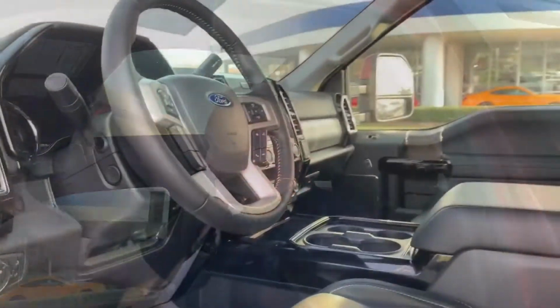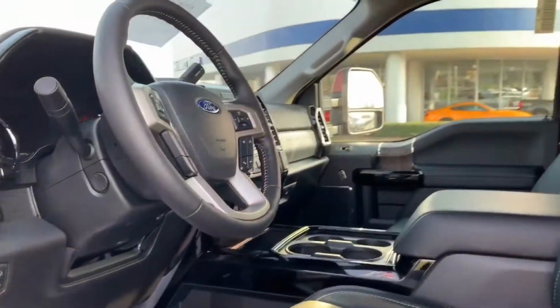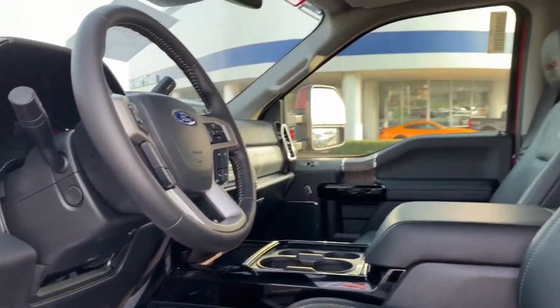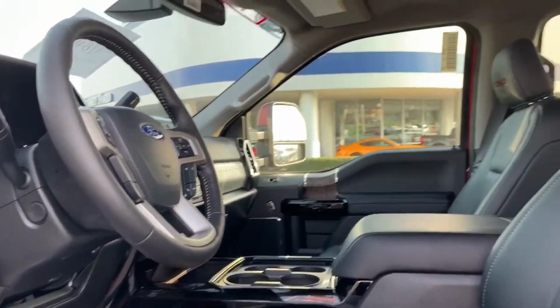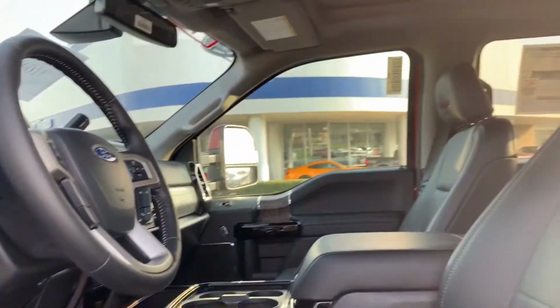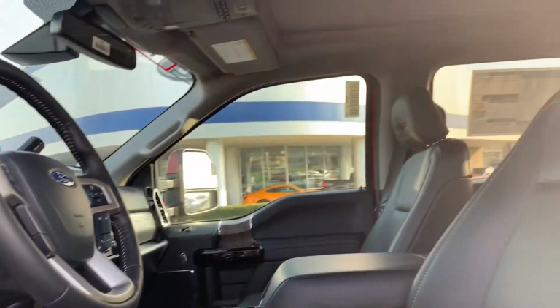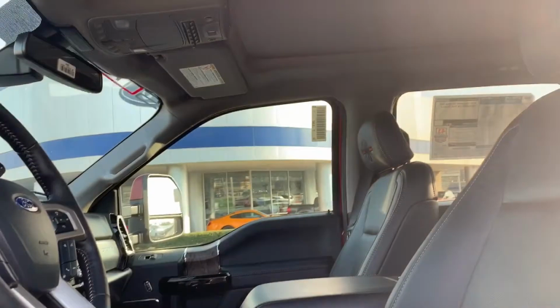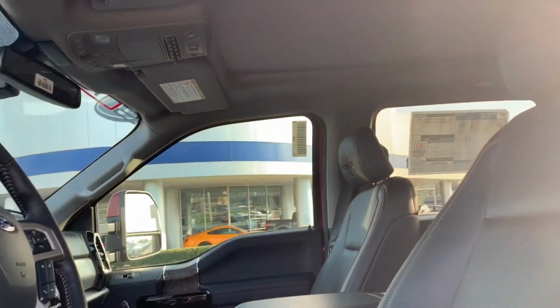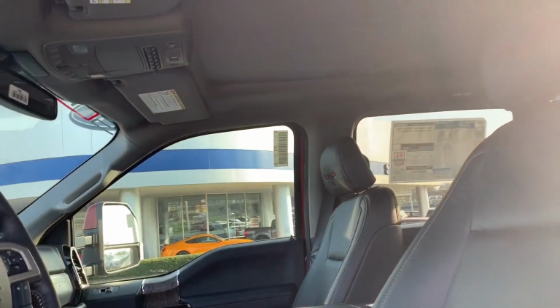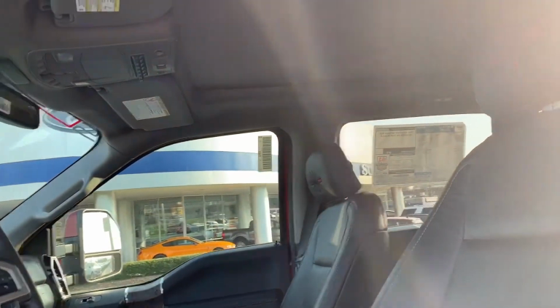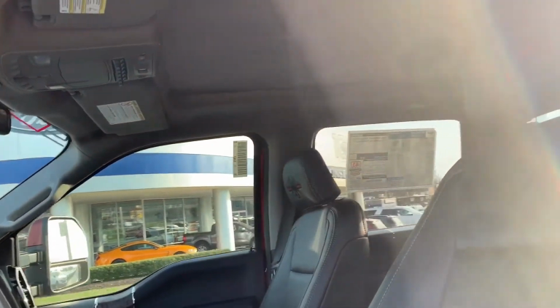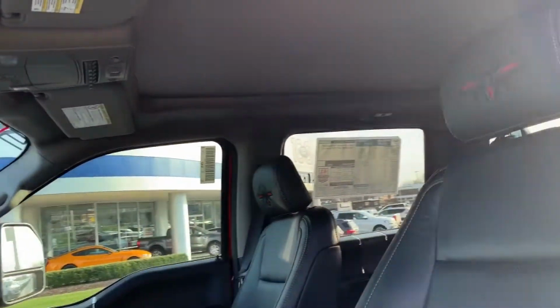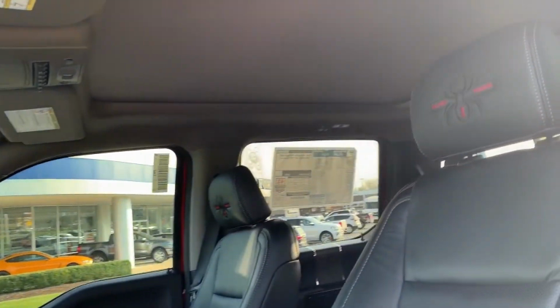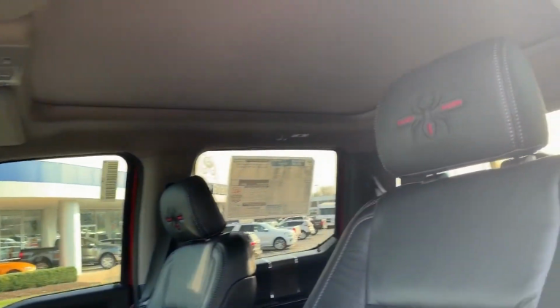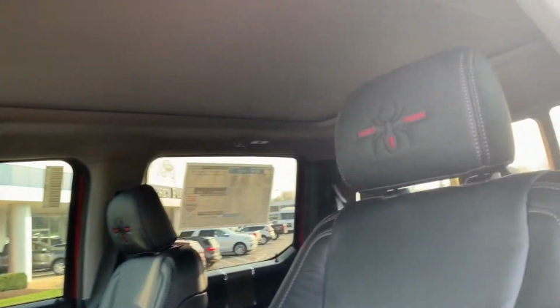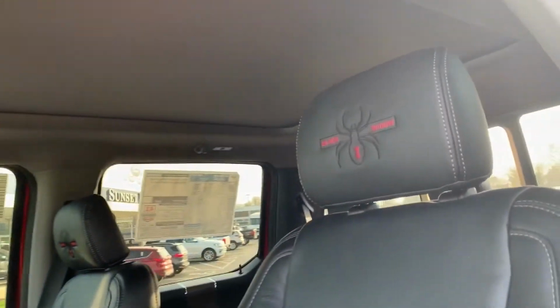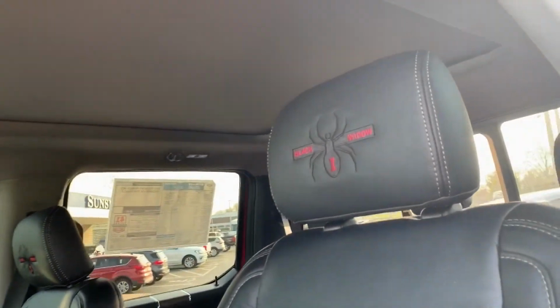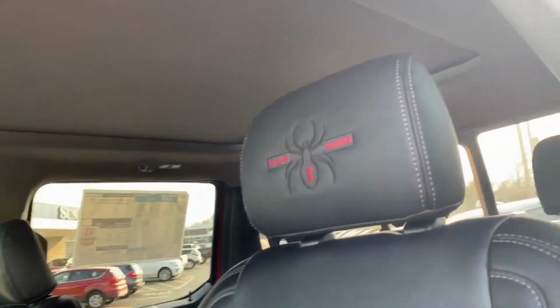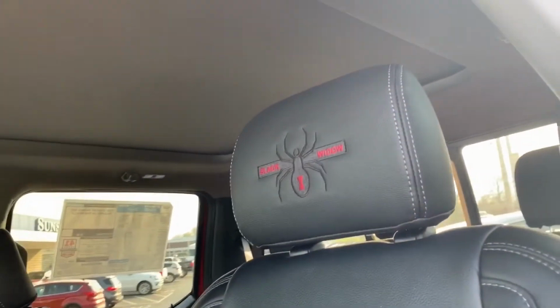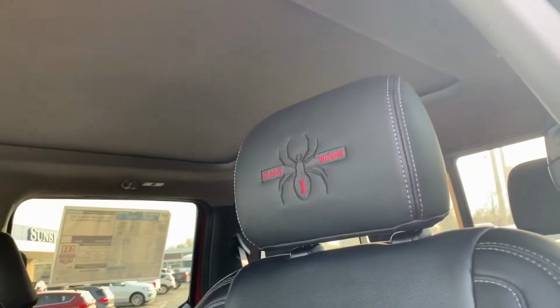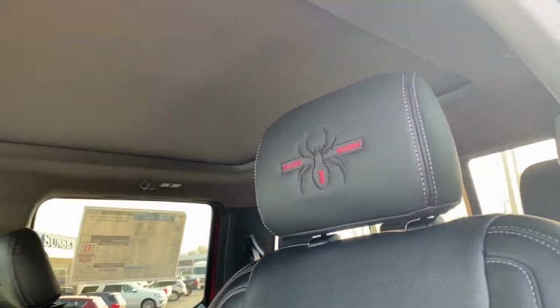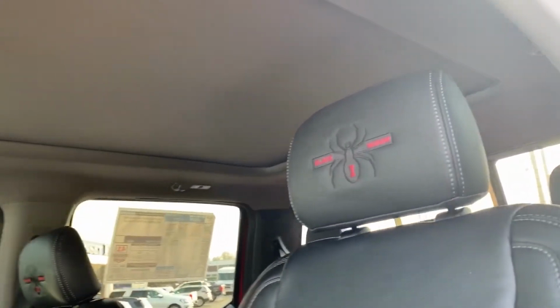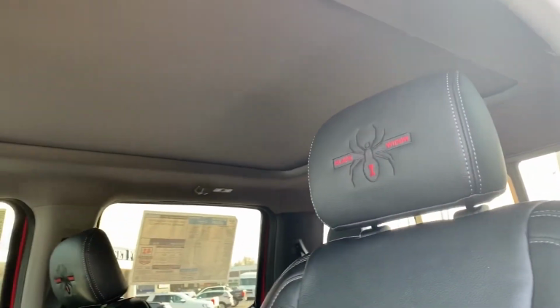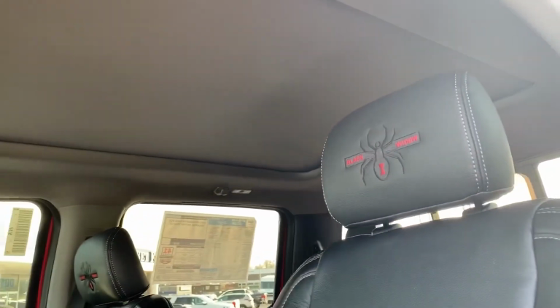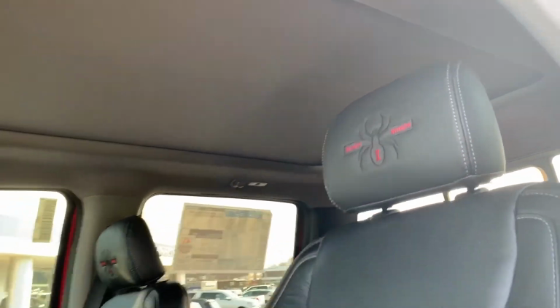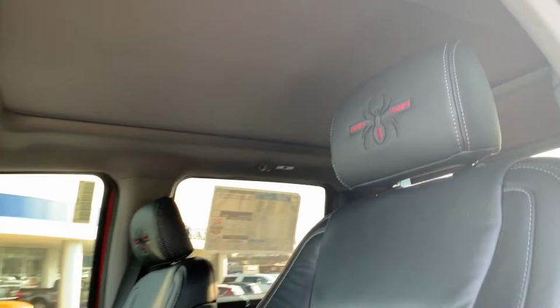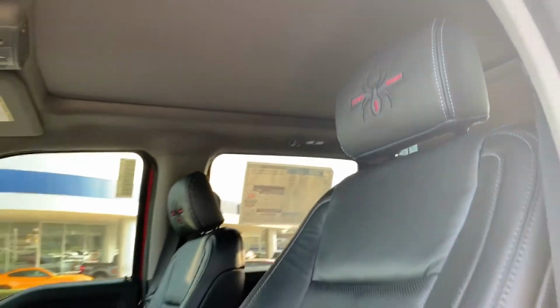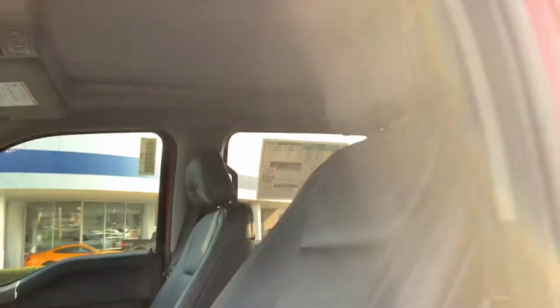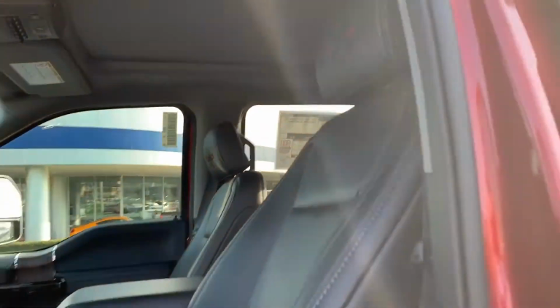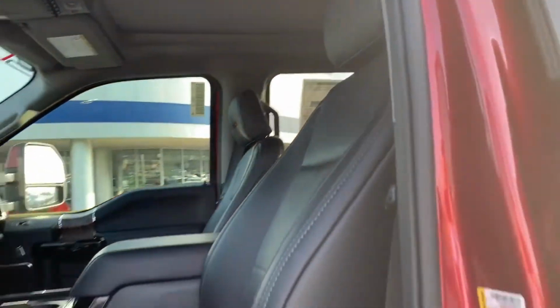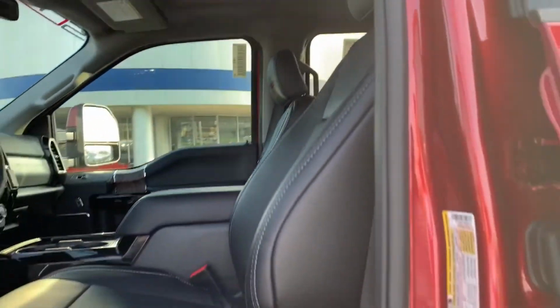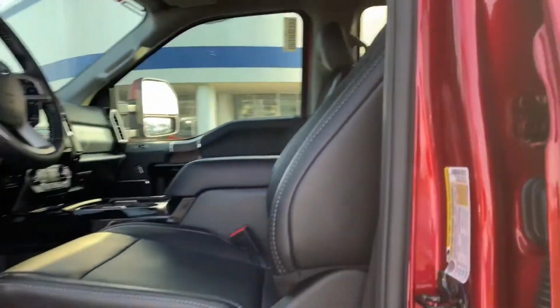They've got embroidered headrests on it. This truck's got navigation, cooled seats — all the stuff you expect out of a Lariat, but a little different look overall as well.